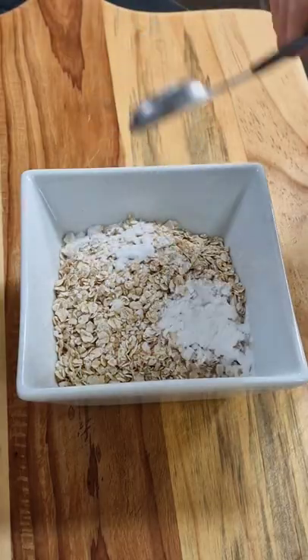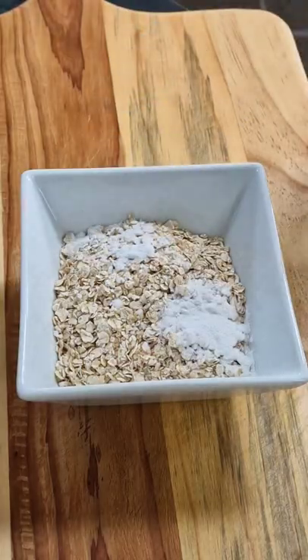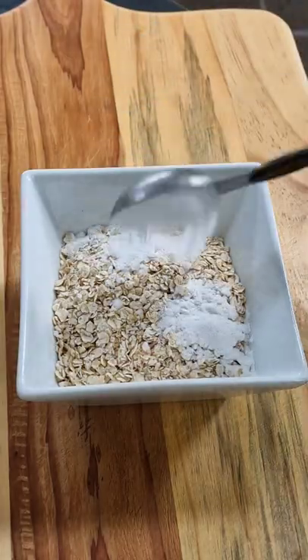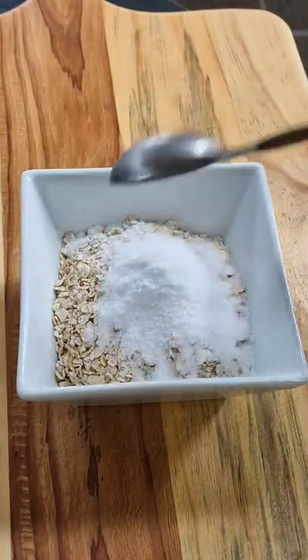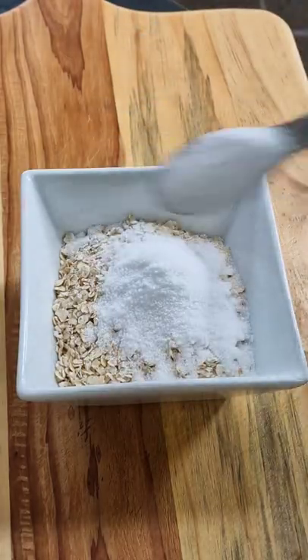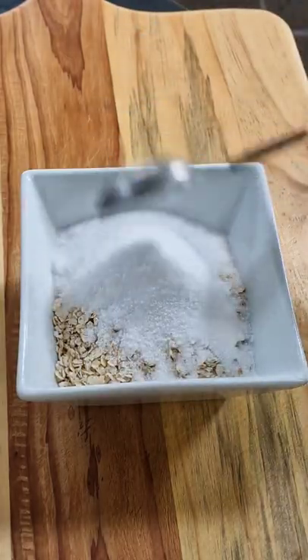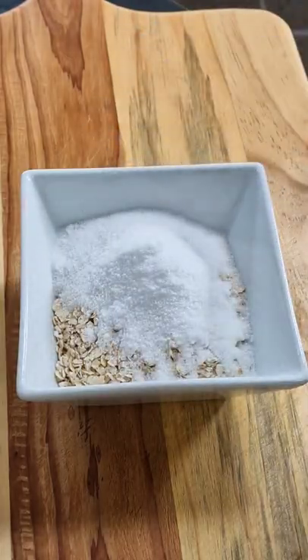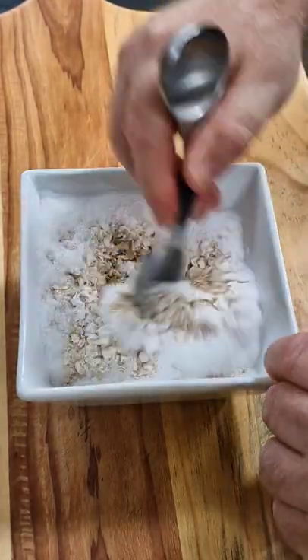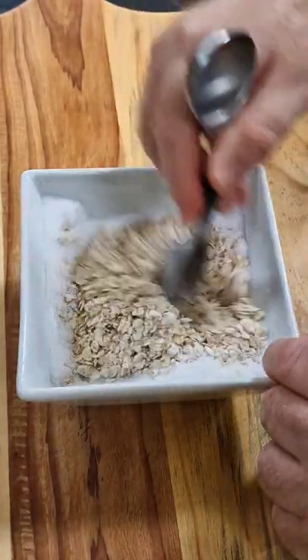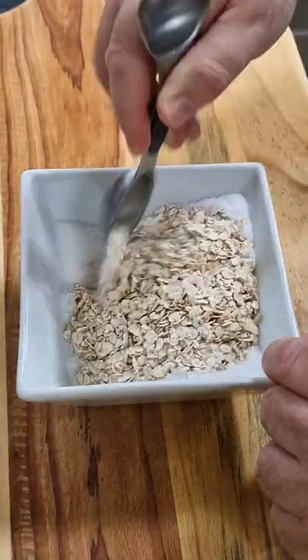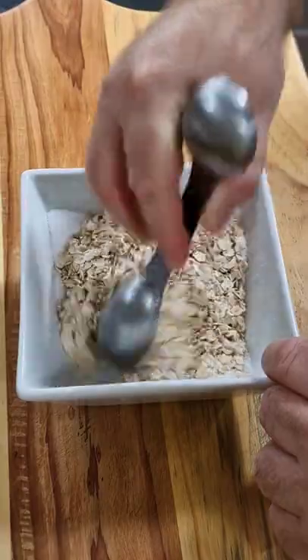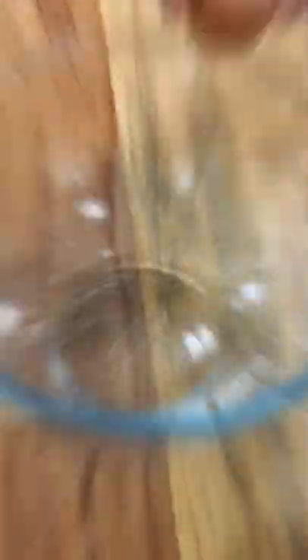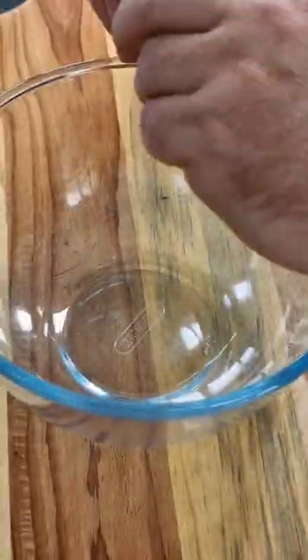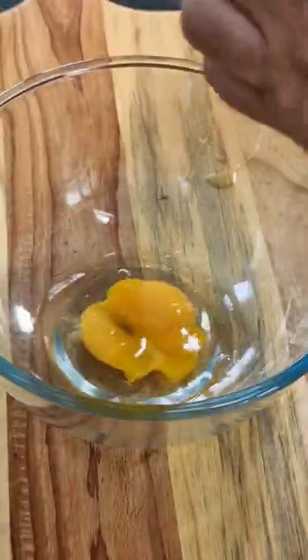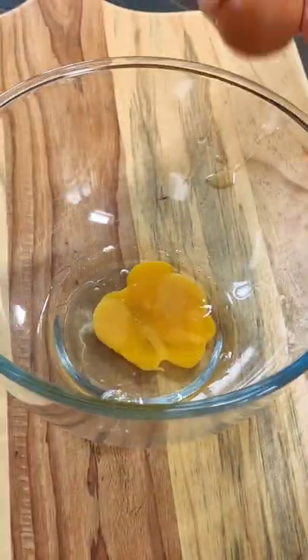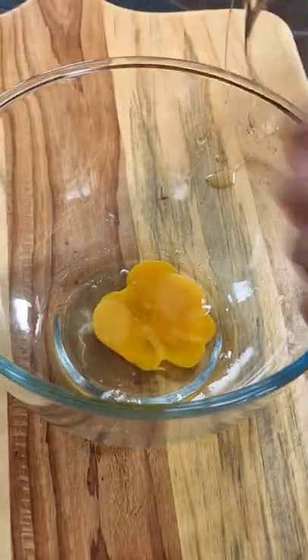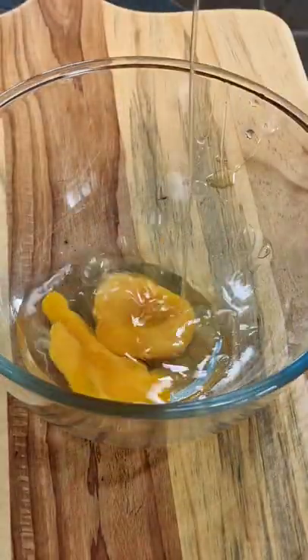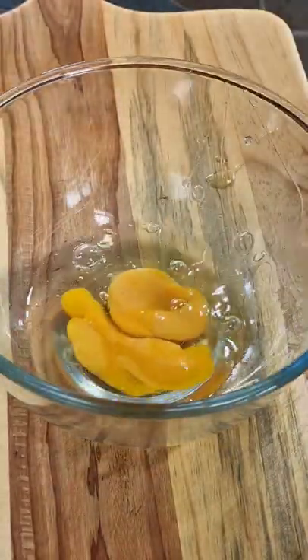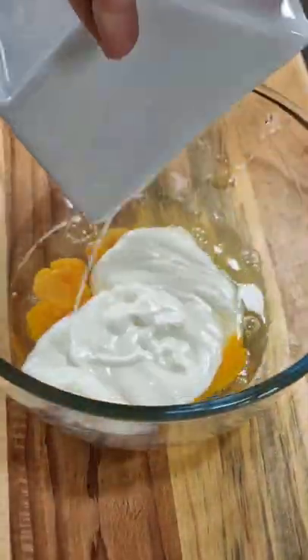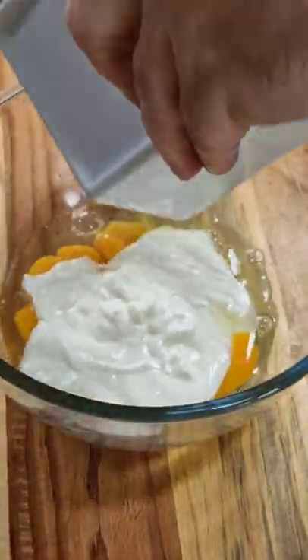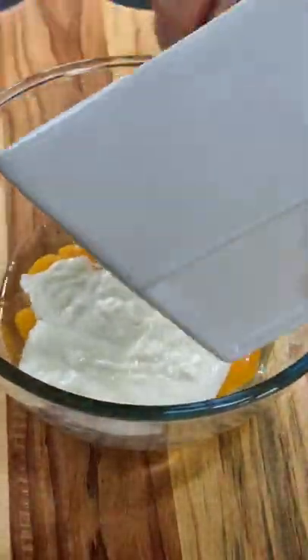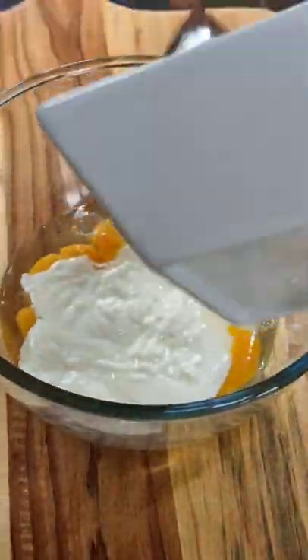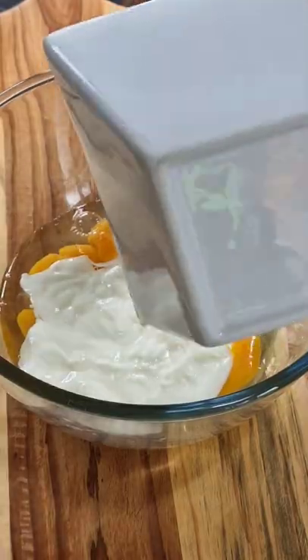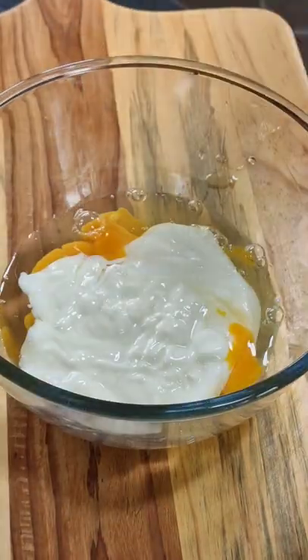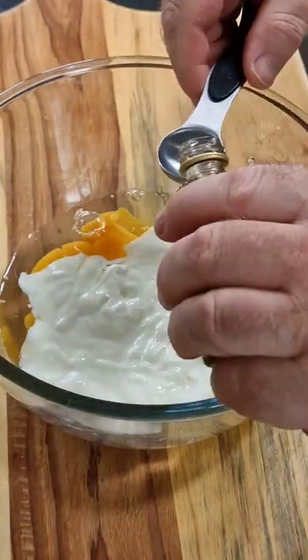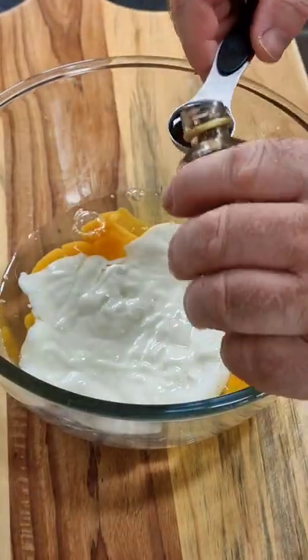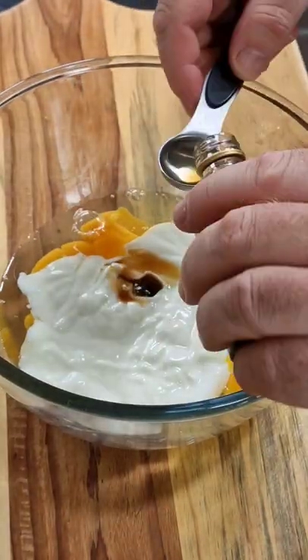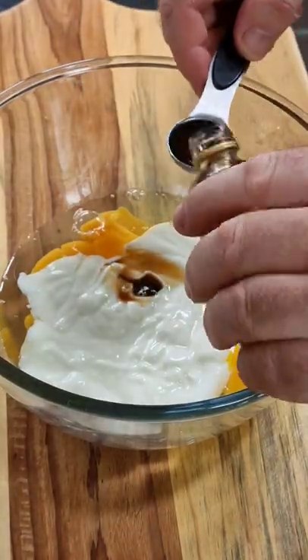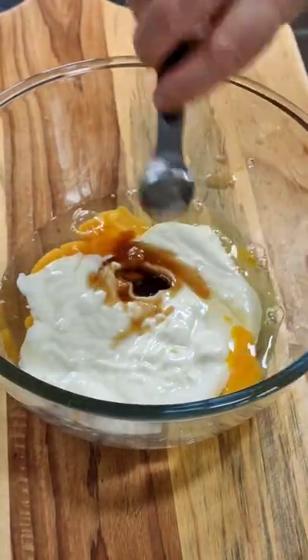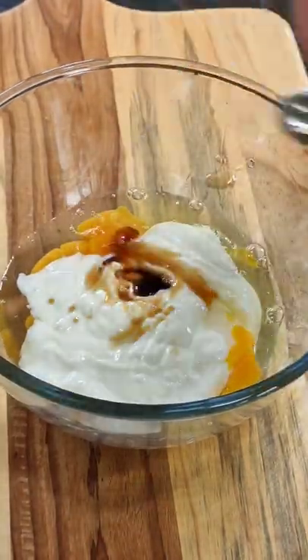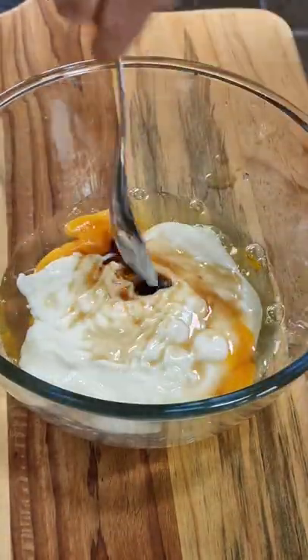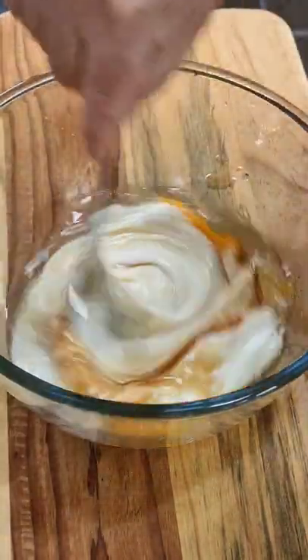Baked oats. We're going to take some oats, add some baking powder and some granulated sweetener, give it a mix around and set that aside. In a bowl, we're going to take some eggs, some Greek yogurt, and some vanilla essence, then give that a whisk around.